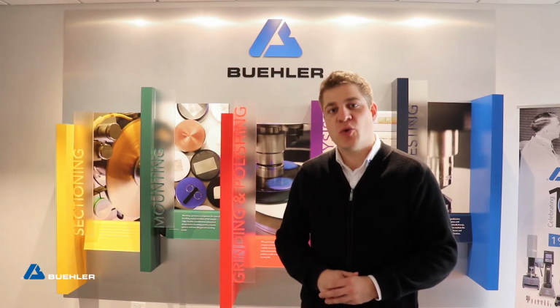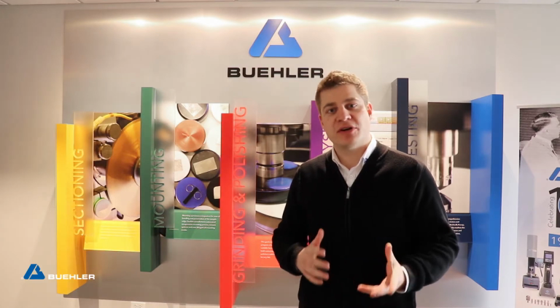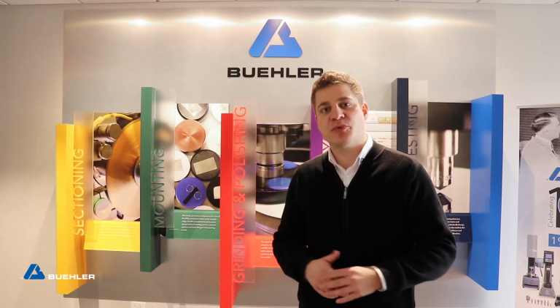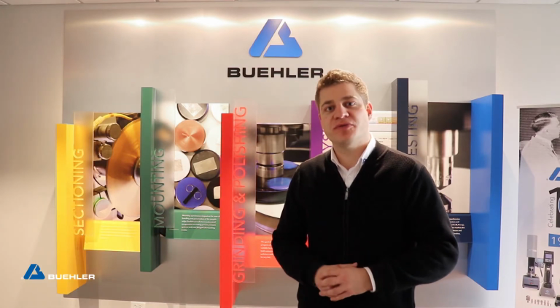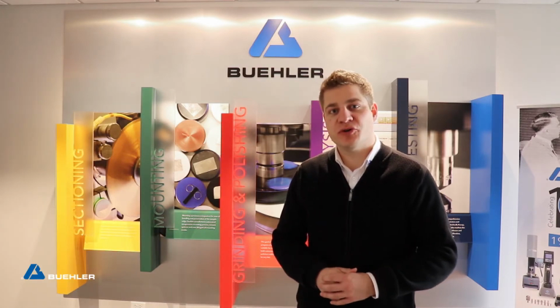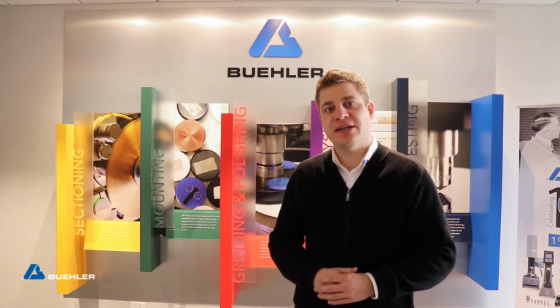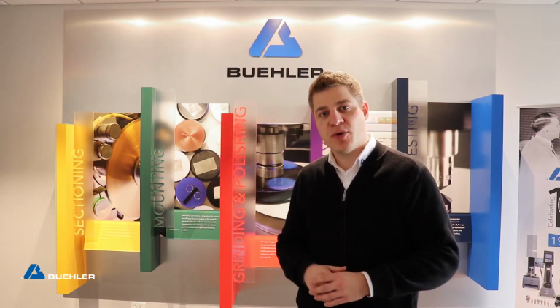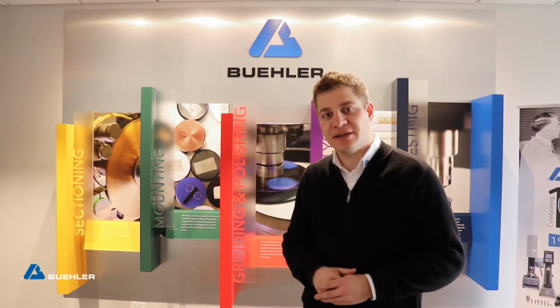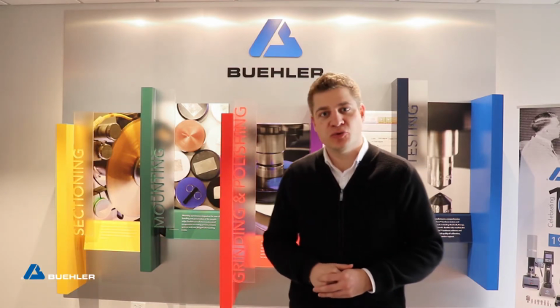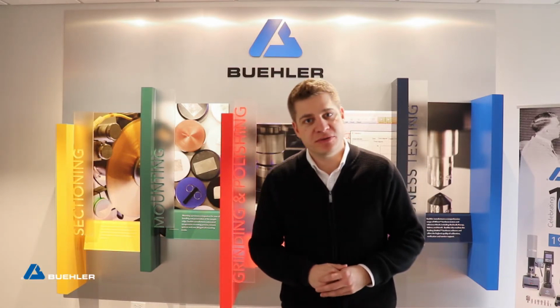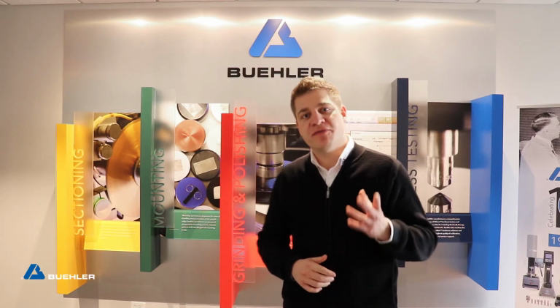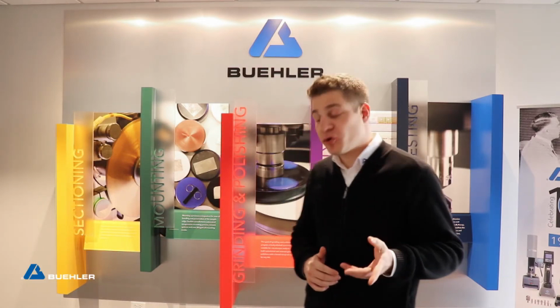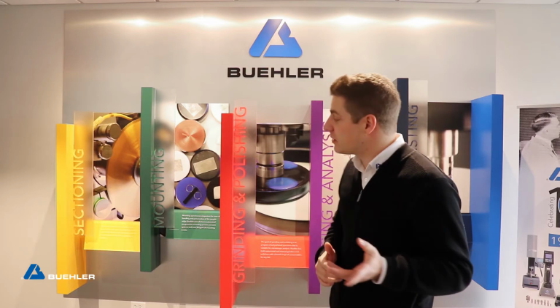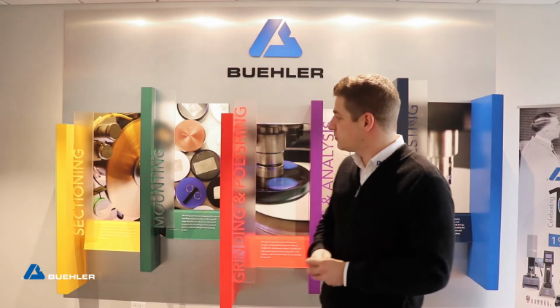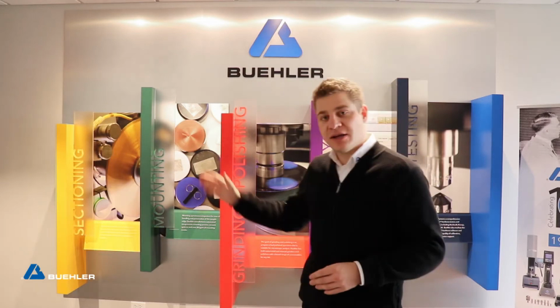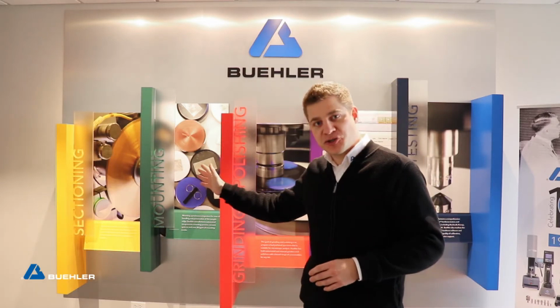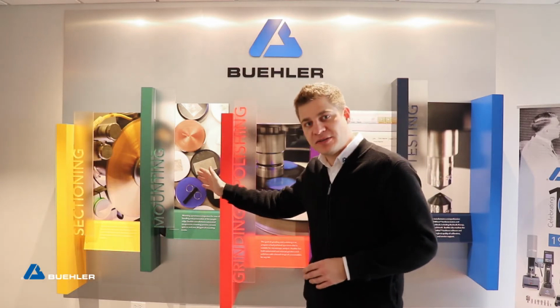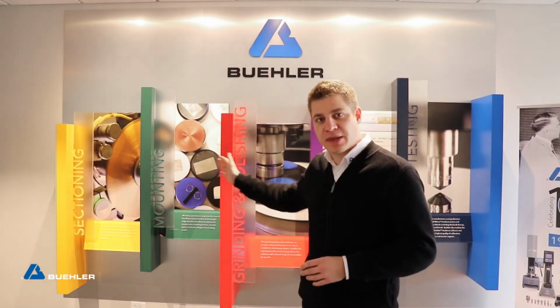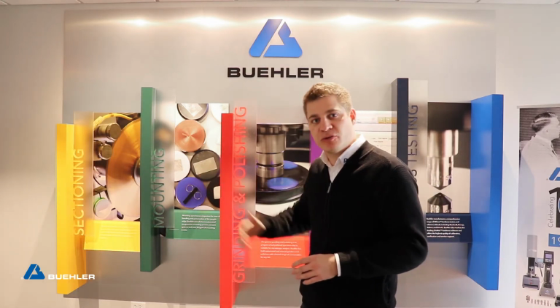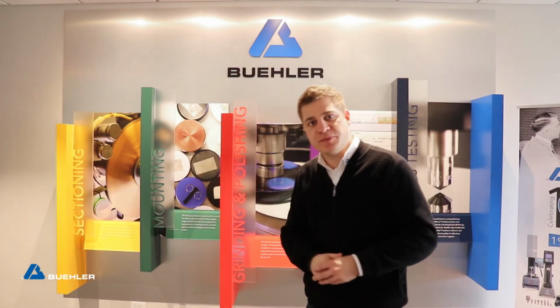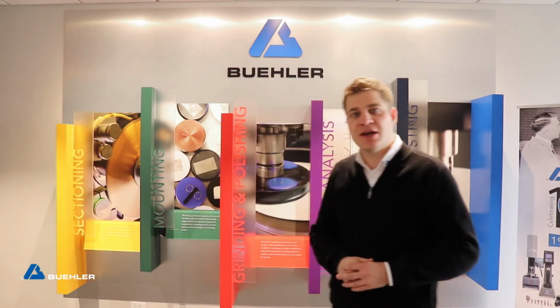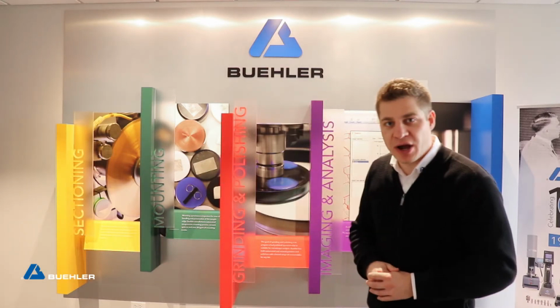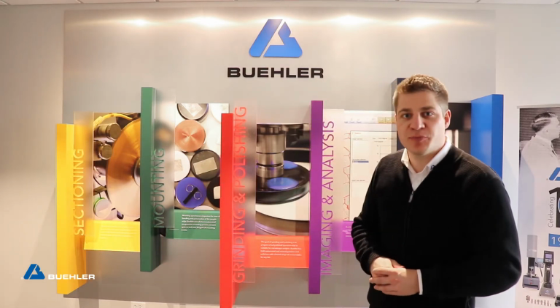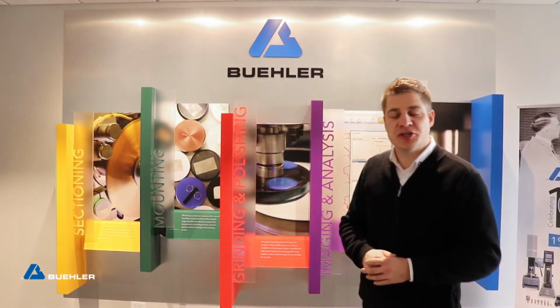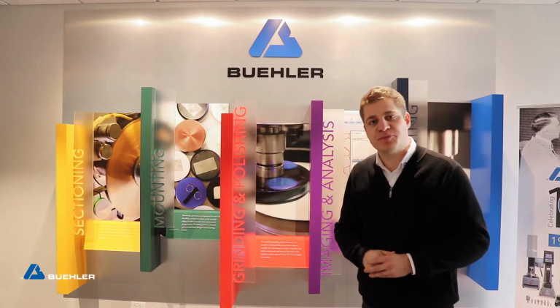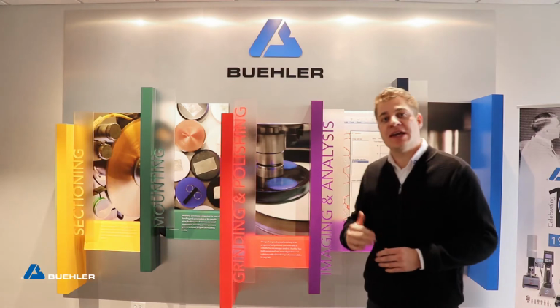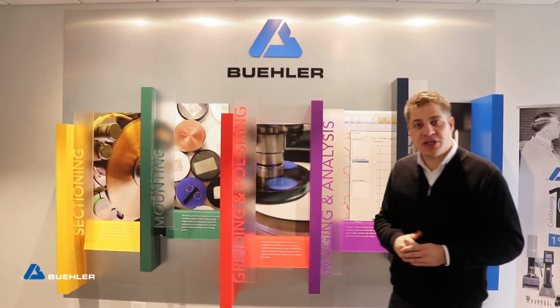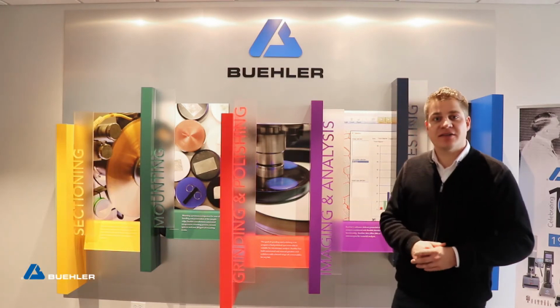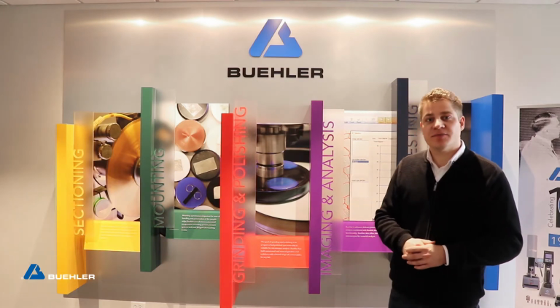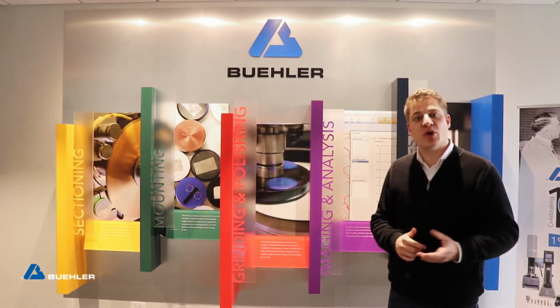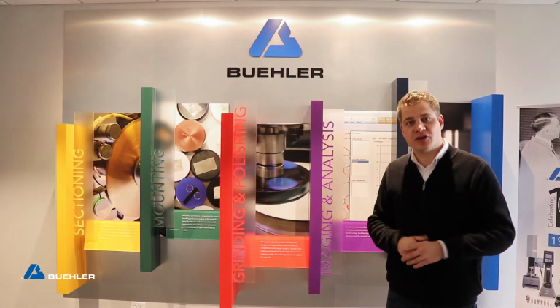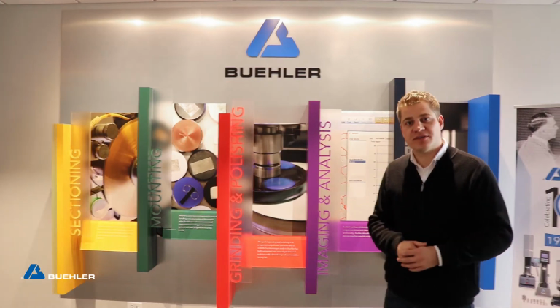We have a large product portfolio containing equipment and consumables for the following segments: sectioning, mounting, grinding and polishing, imaging analysis, as well as hardness testing.